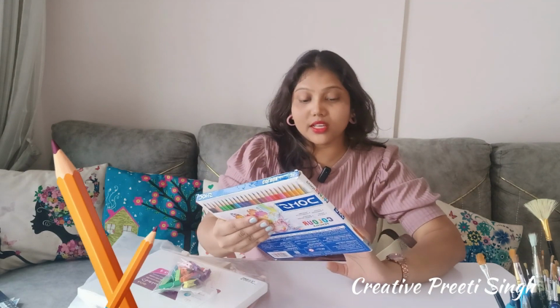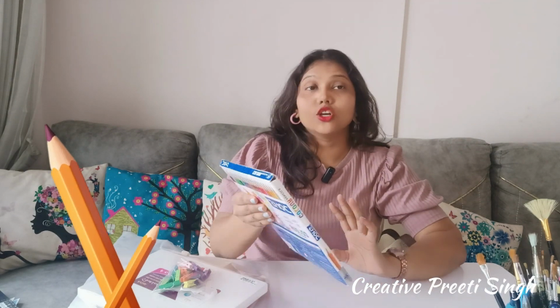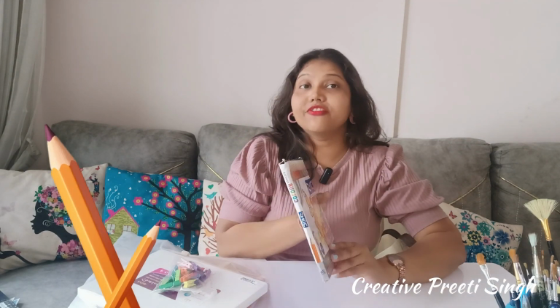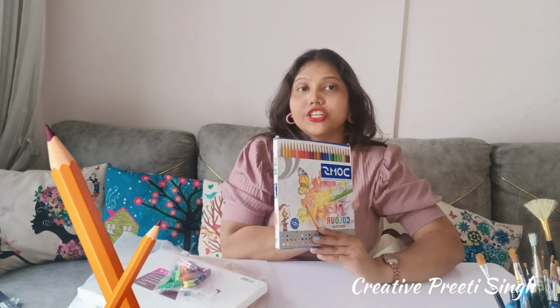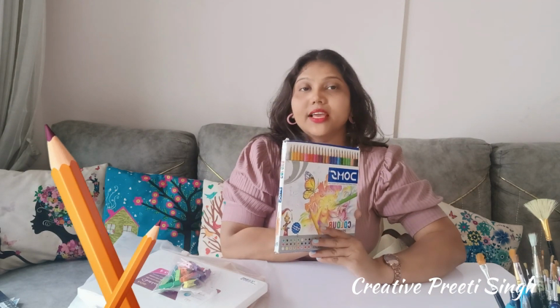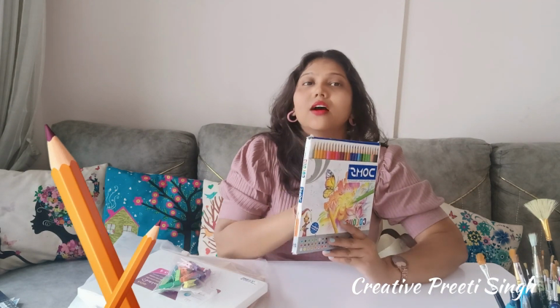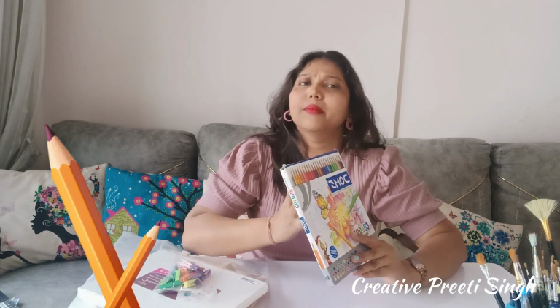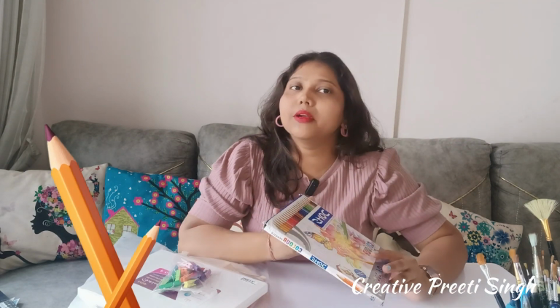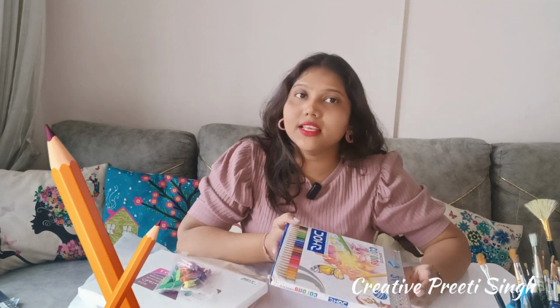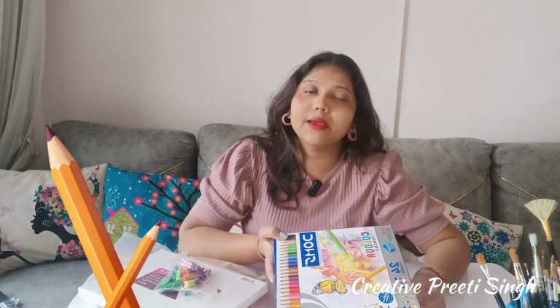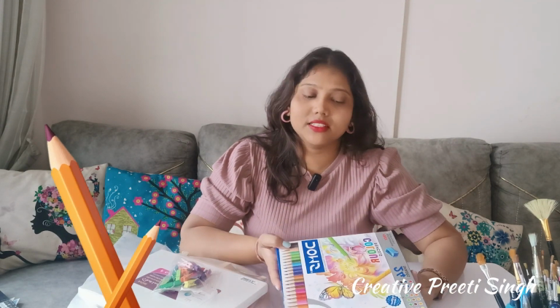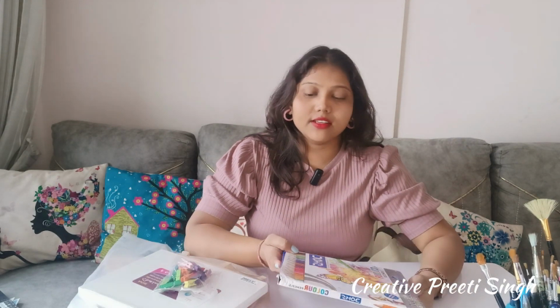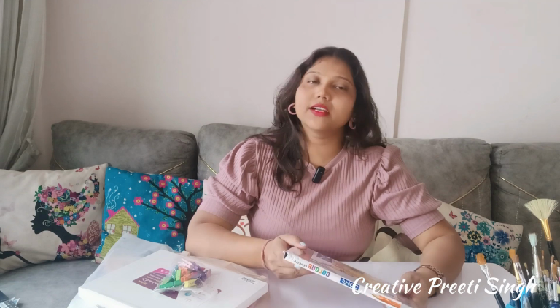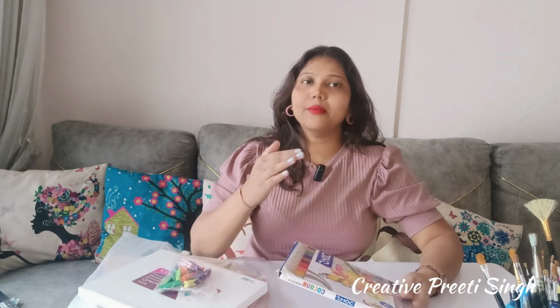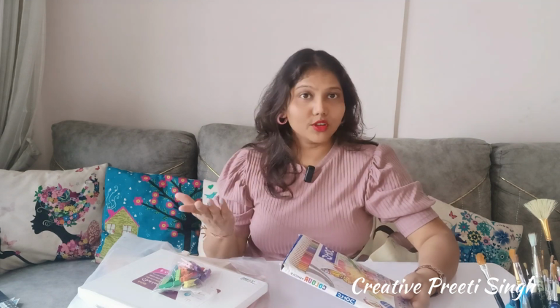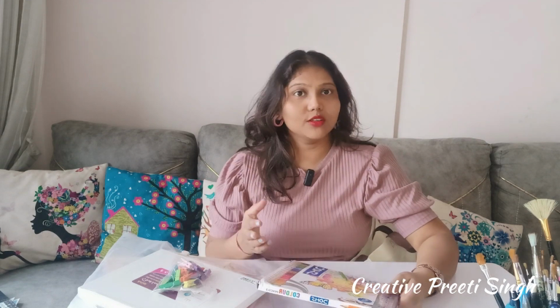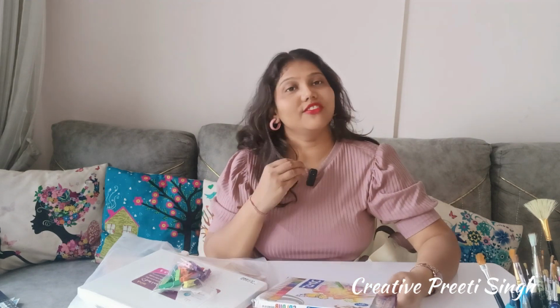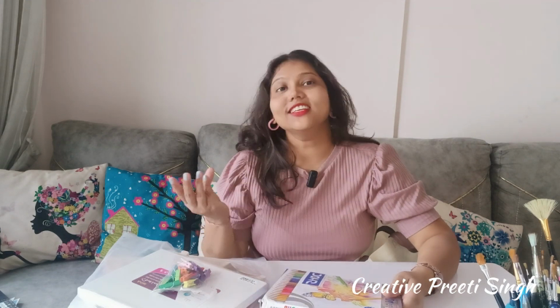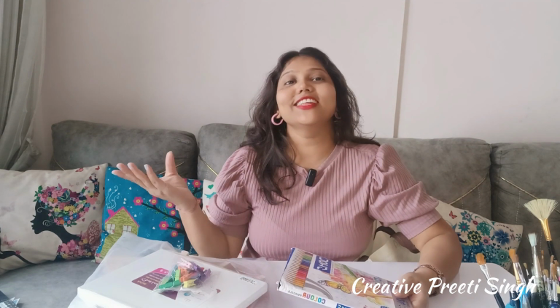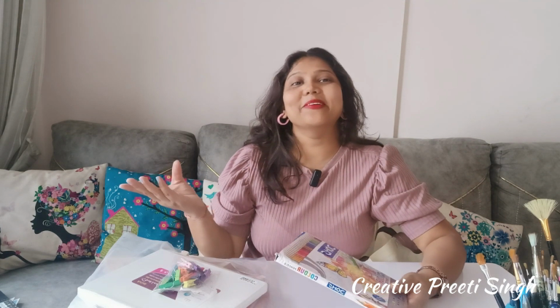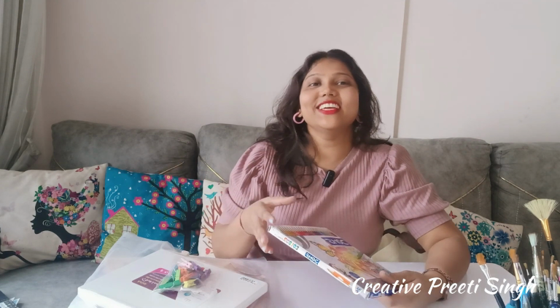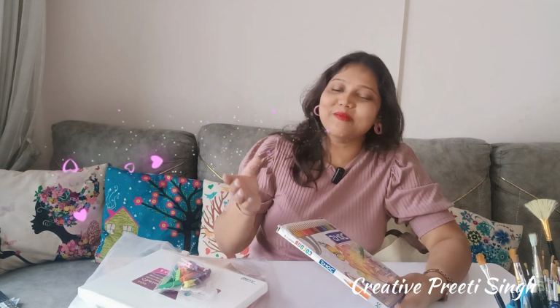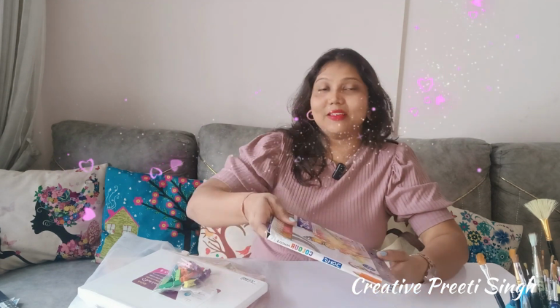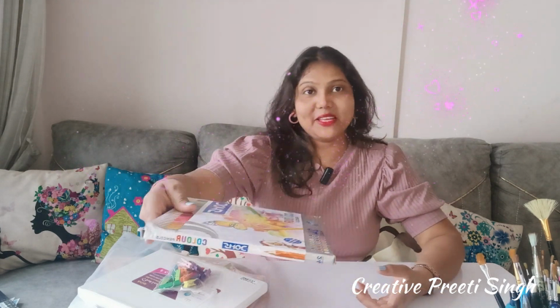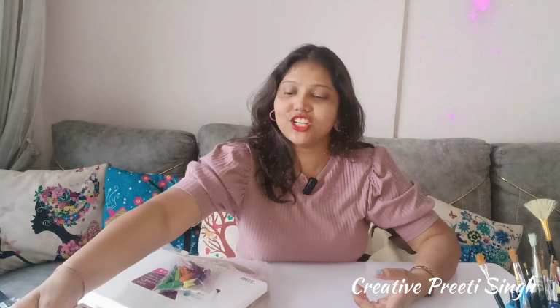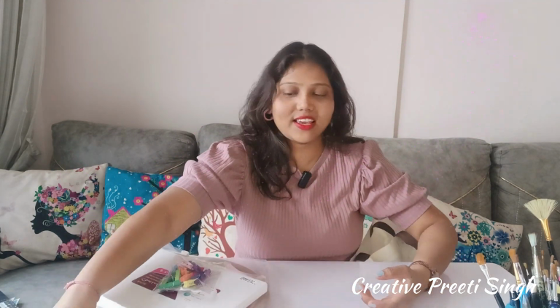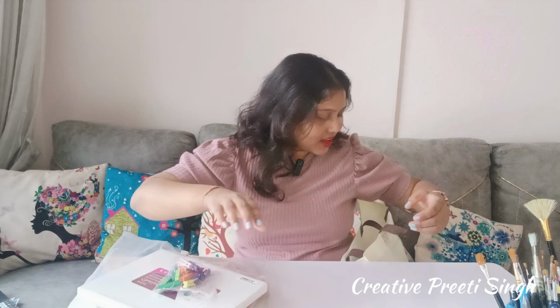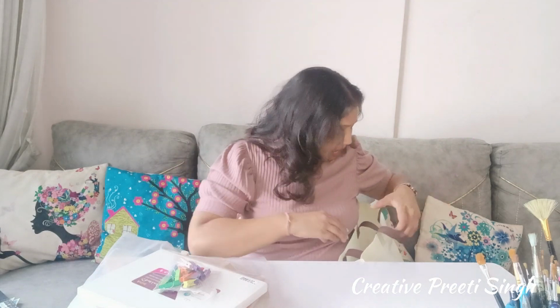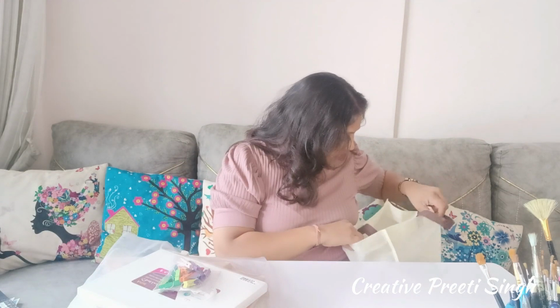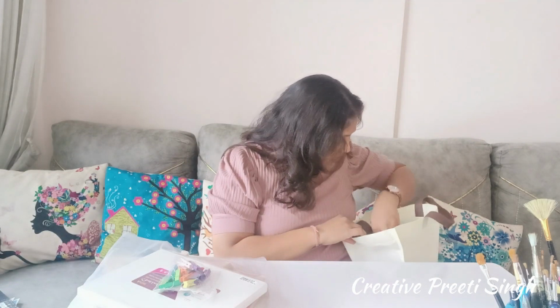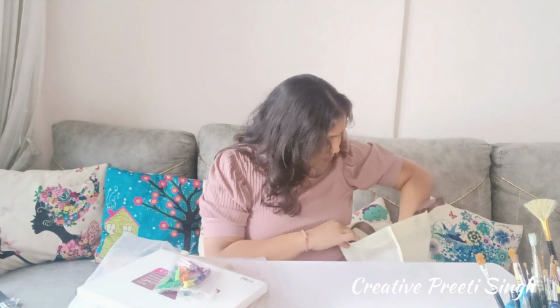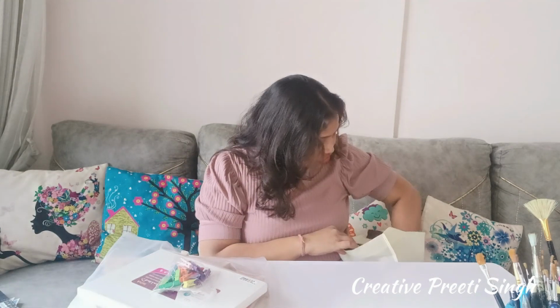Now I am going to show you Dom's pencil colors — there are 24 shades. I have never tried pencil colors before, but now I will because I want to show variety. So I have purchased these.